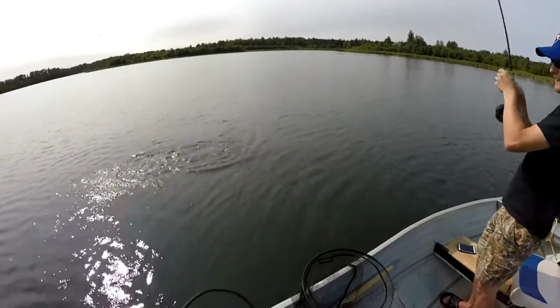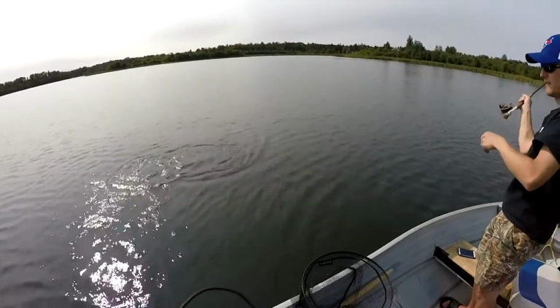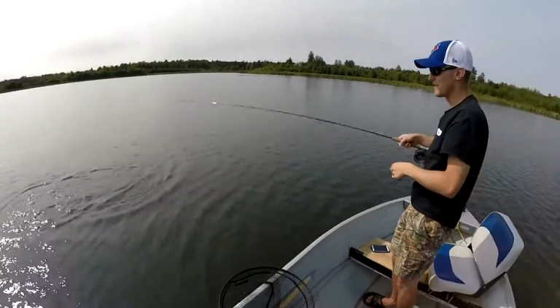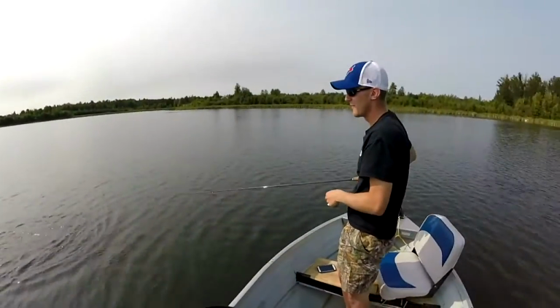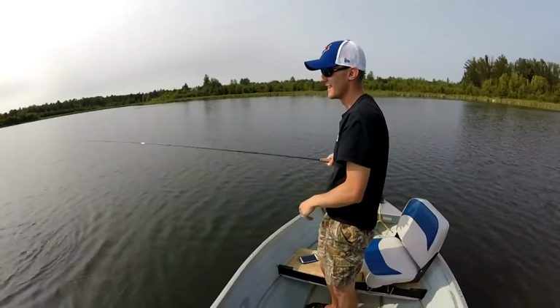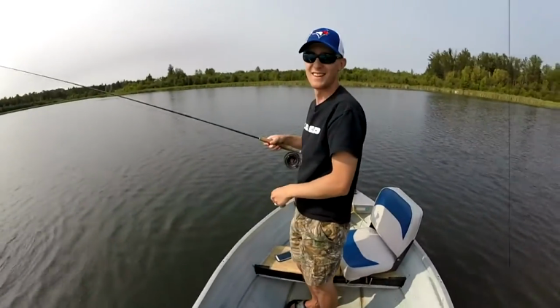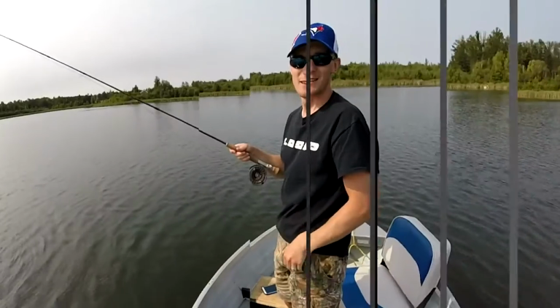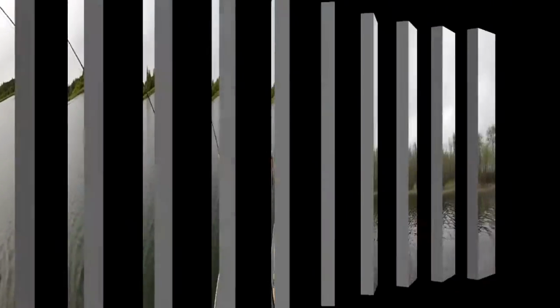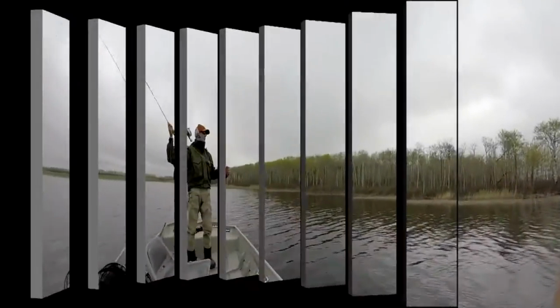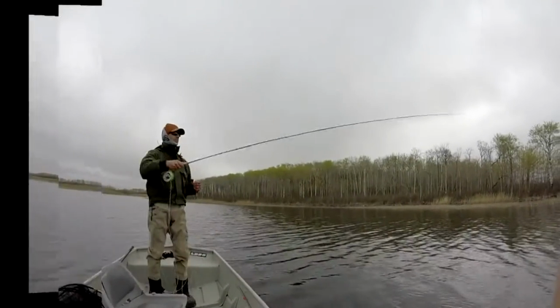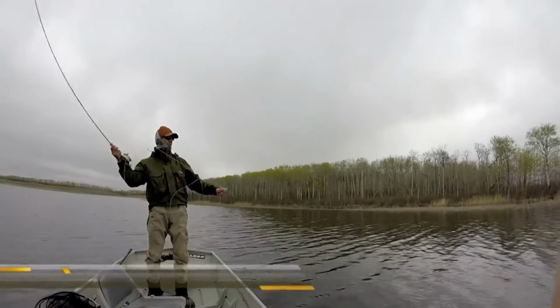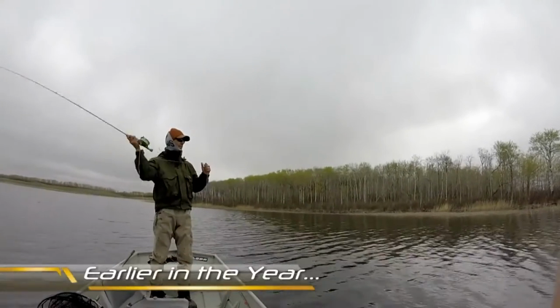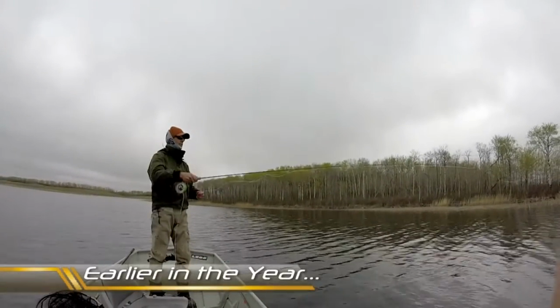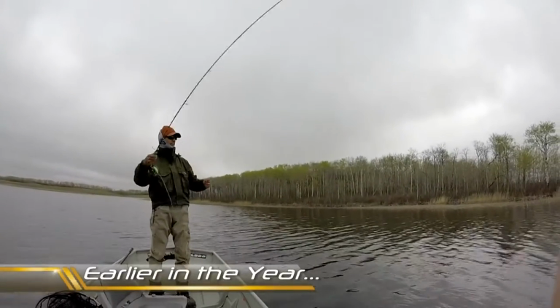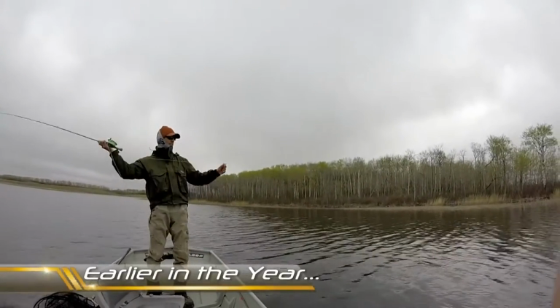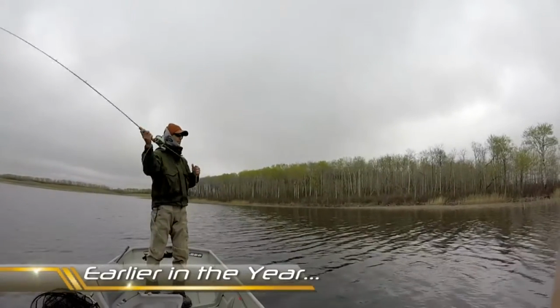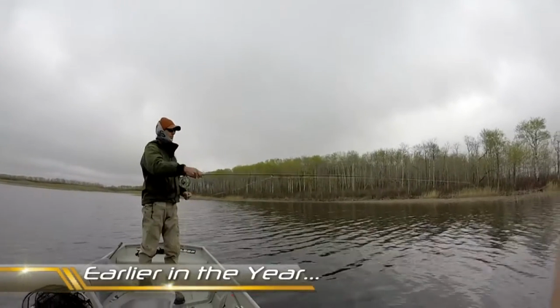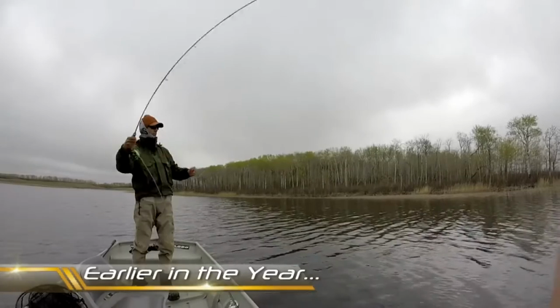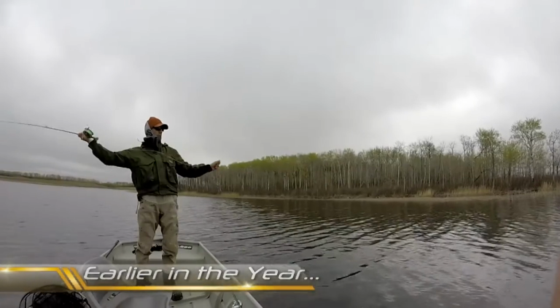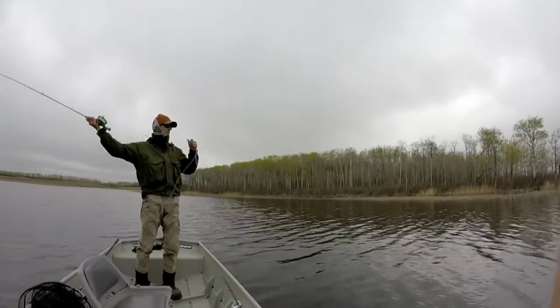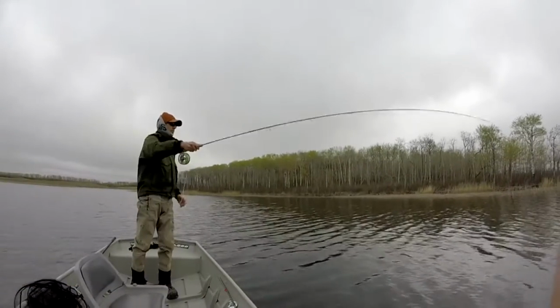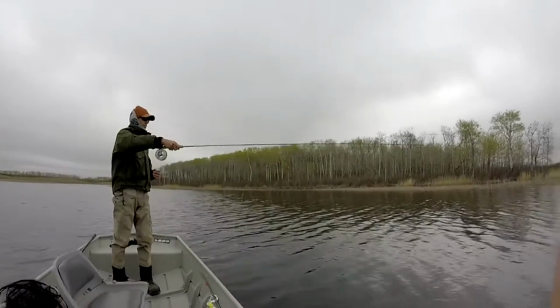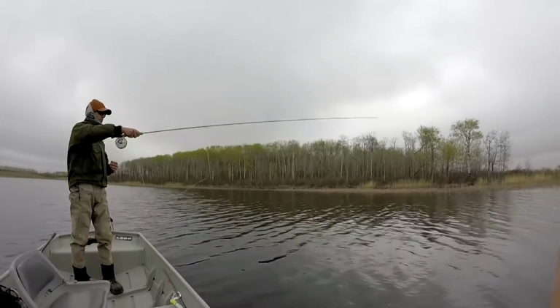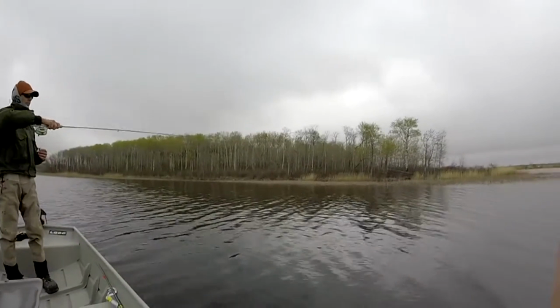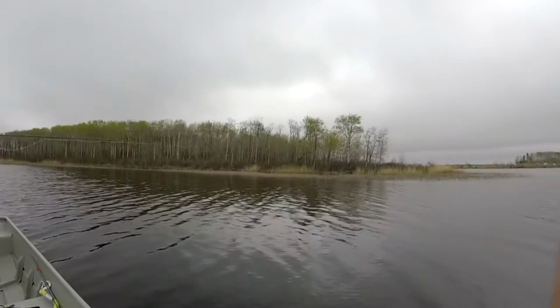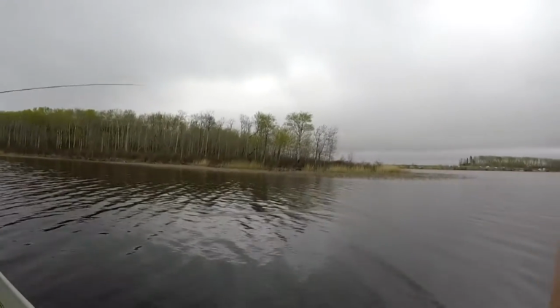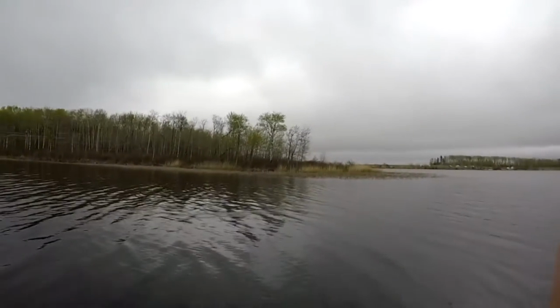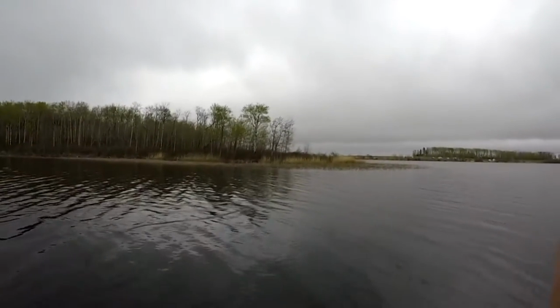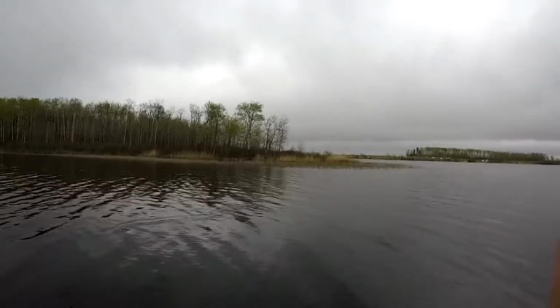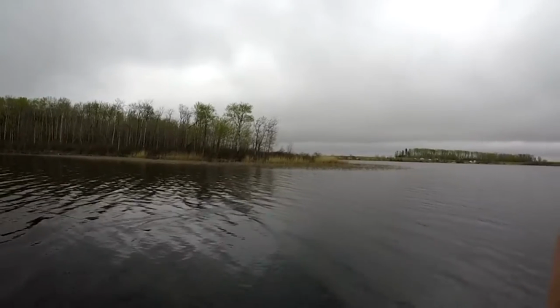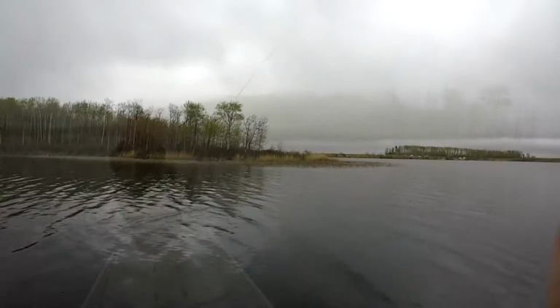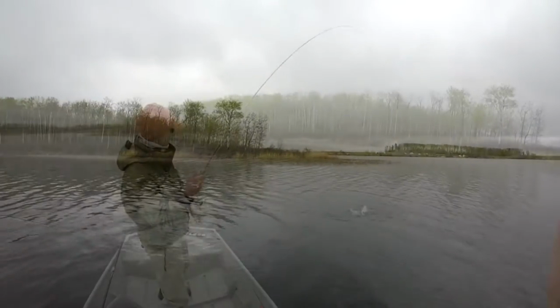He popped off right at the boat. In spring, Nick and I packed up the boat and the trailer and headed off to the province of Manitoba. We were greeted with some inconsistent weather, but we did manage to catch some large trout.